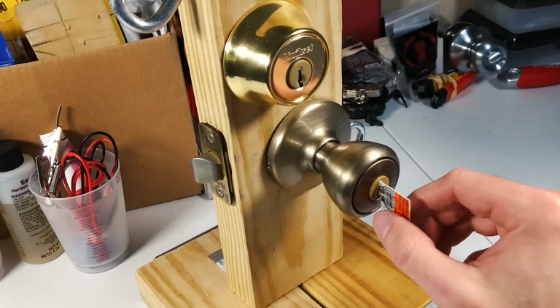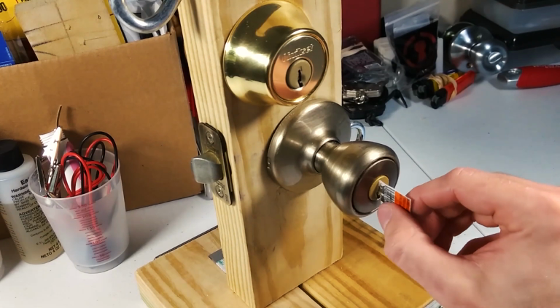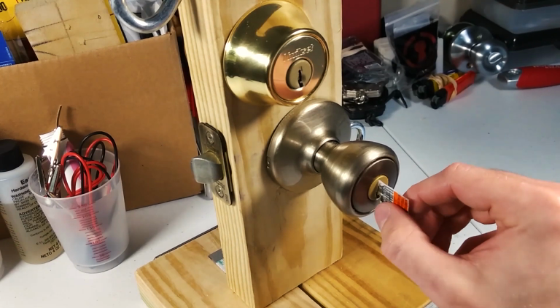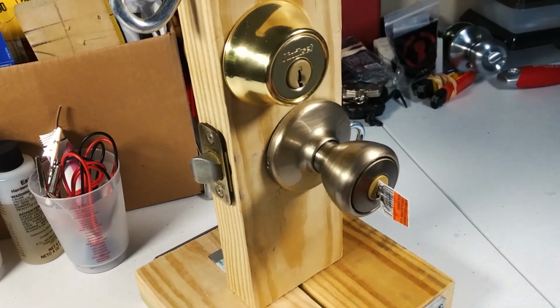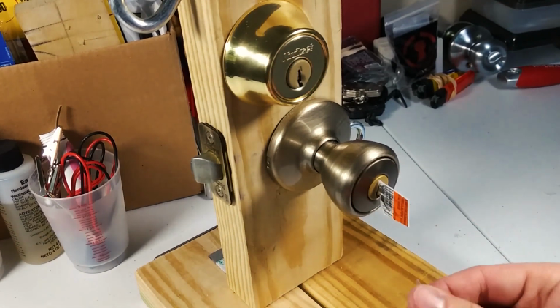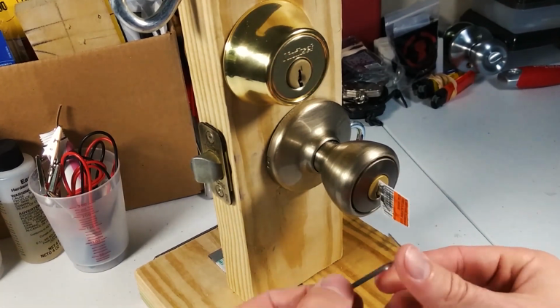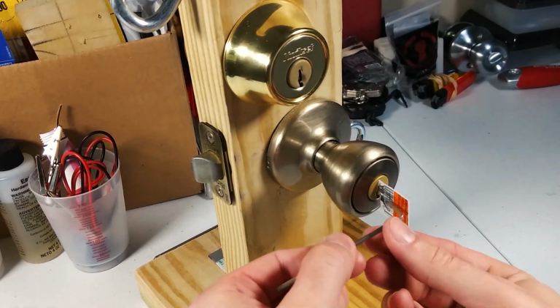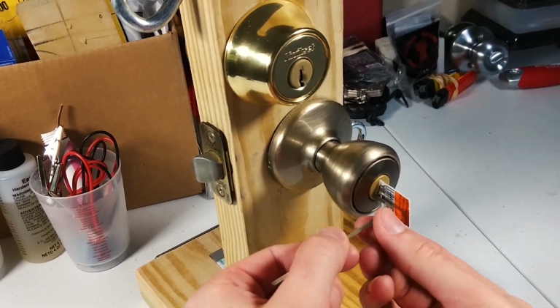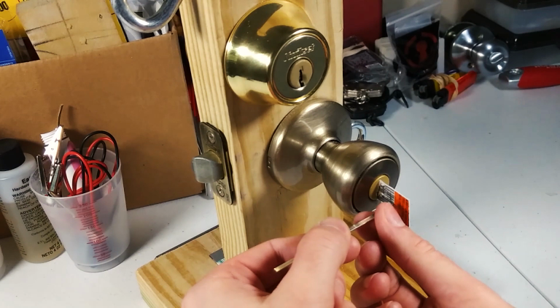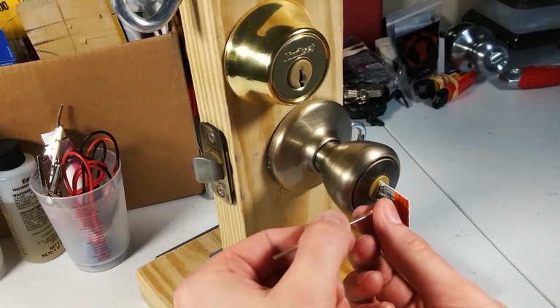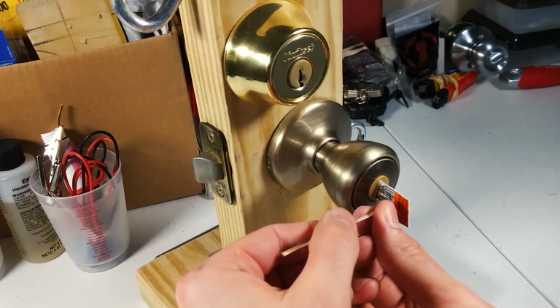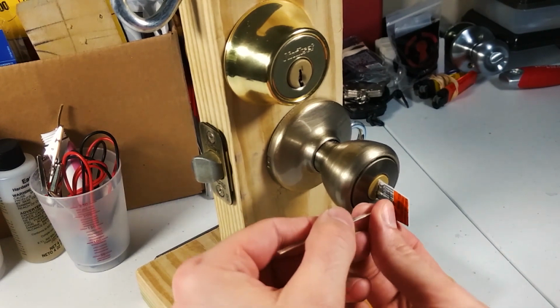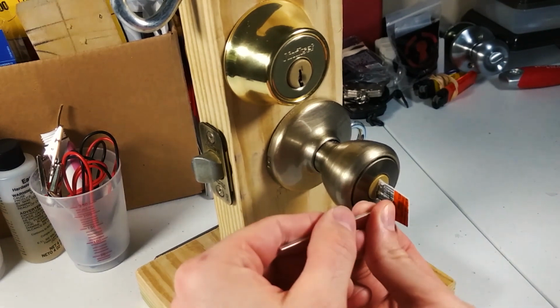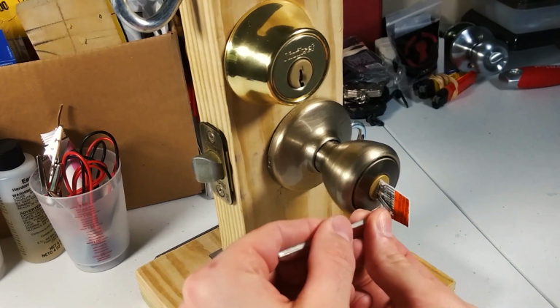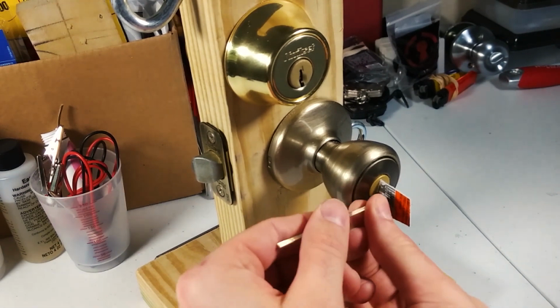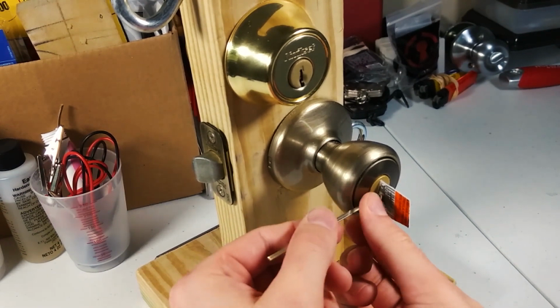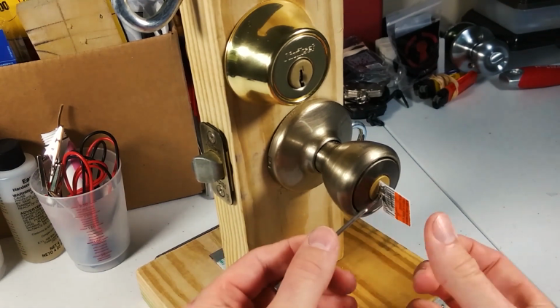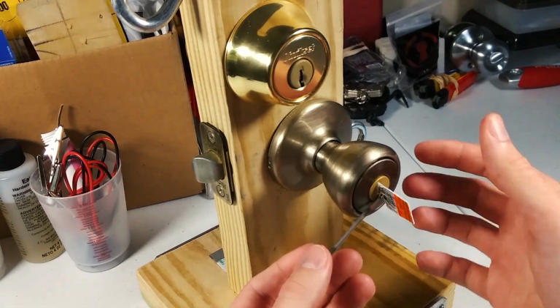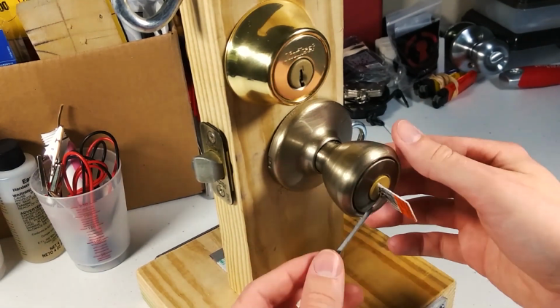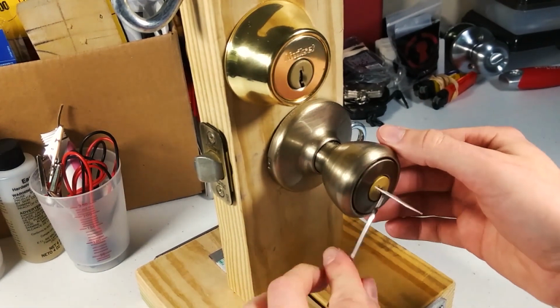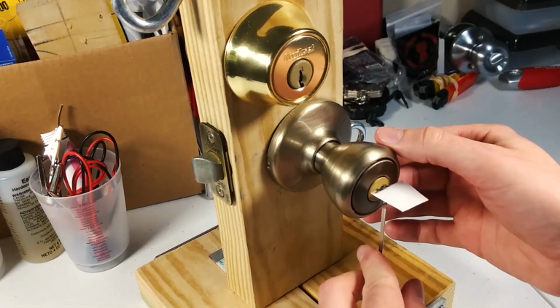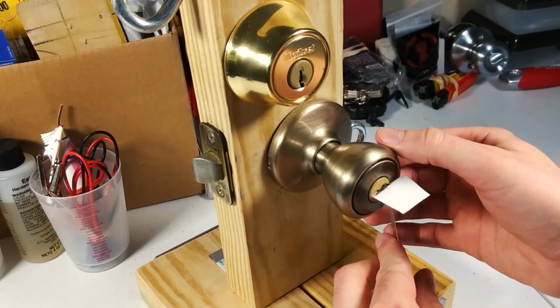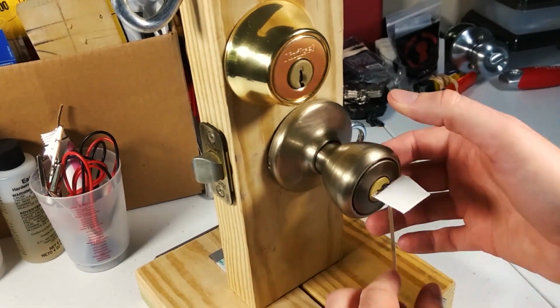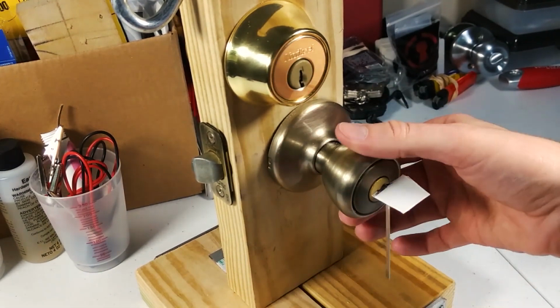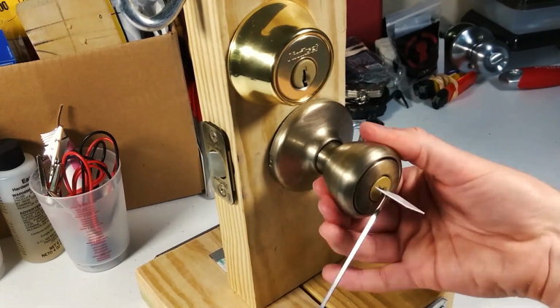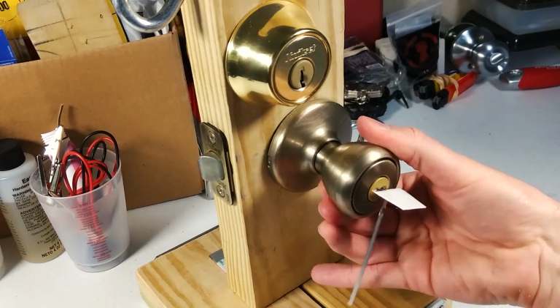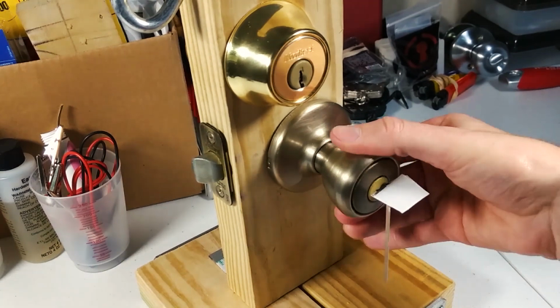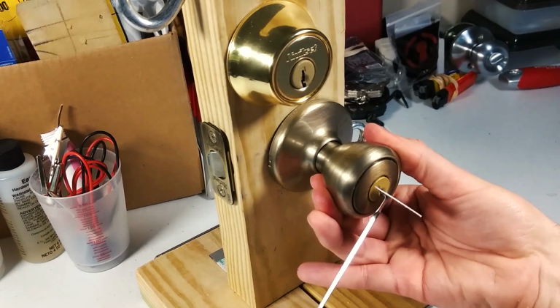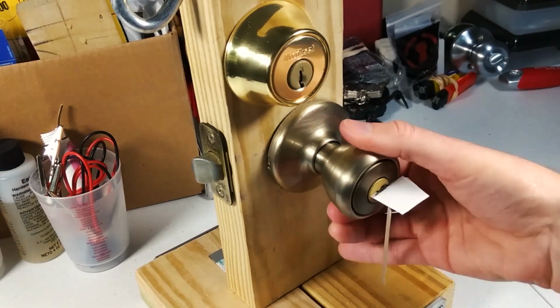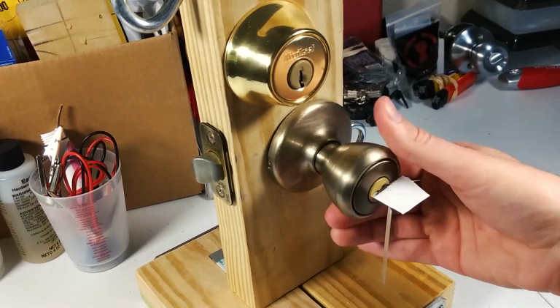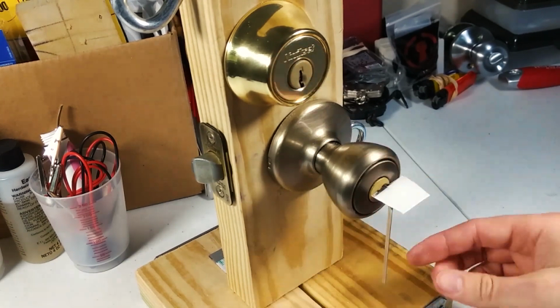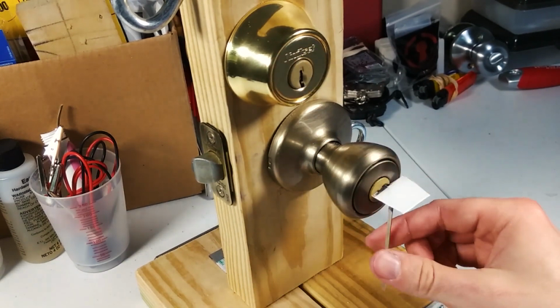Got that all the way in the keyway, we're going to stick our tension wrench in. The doorknob is now open.